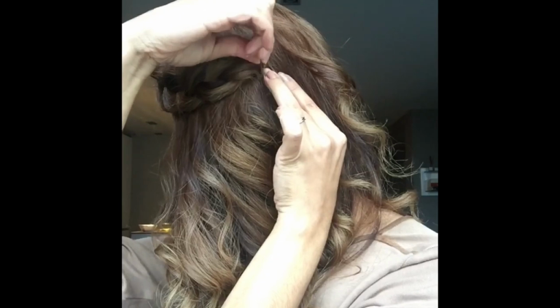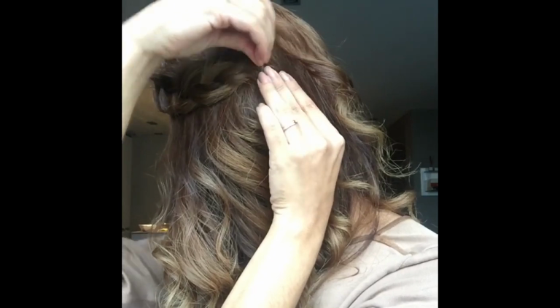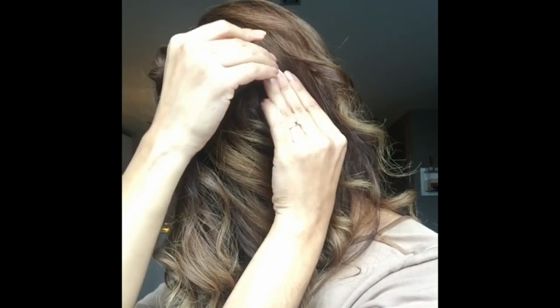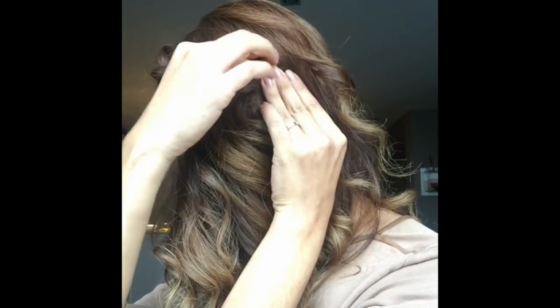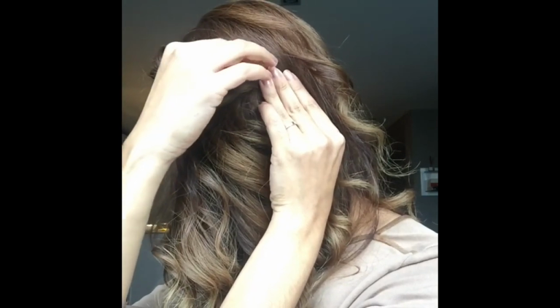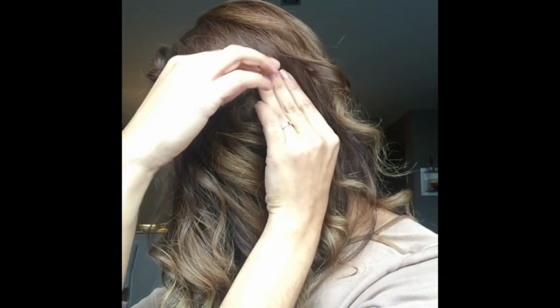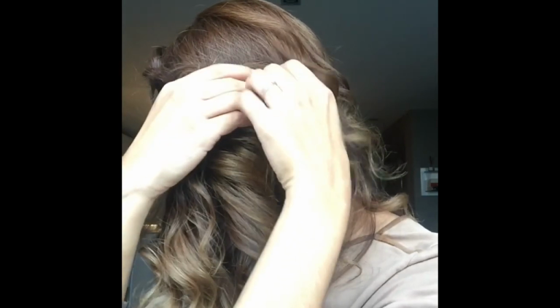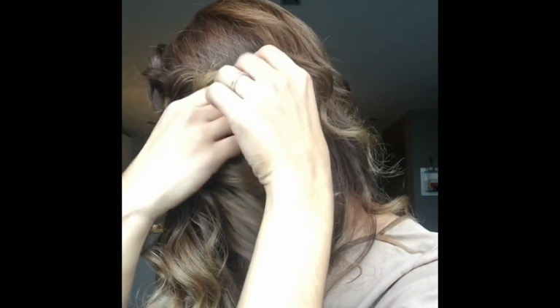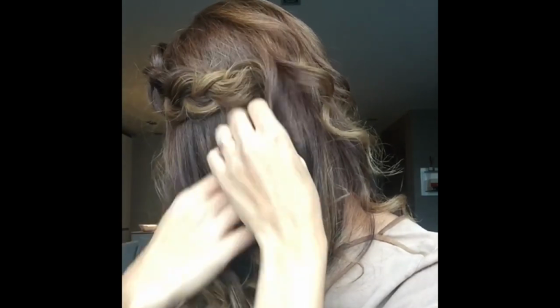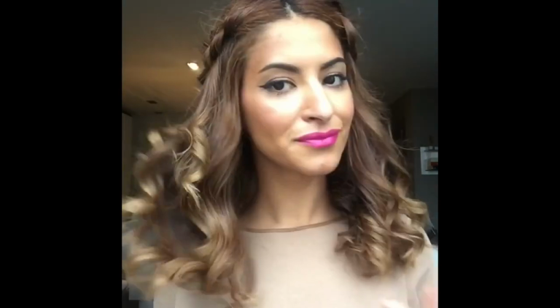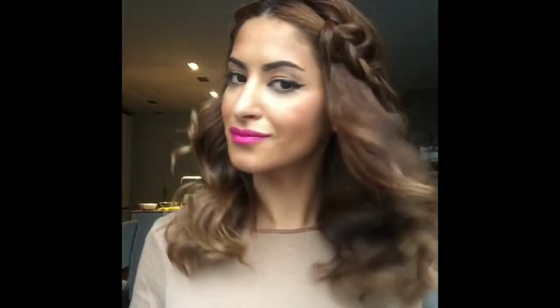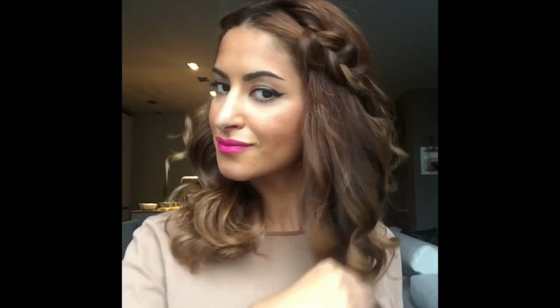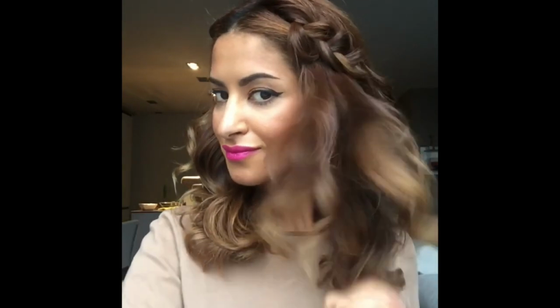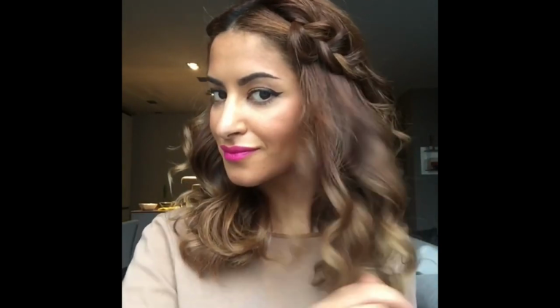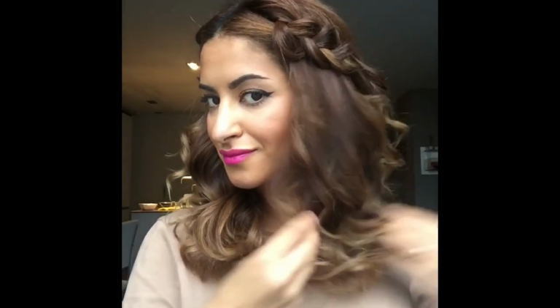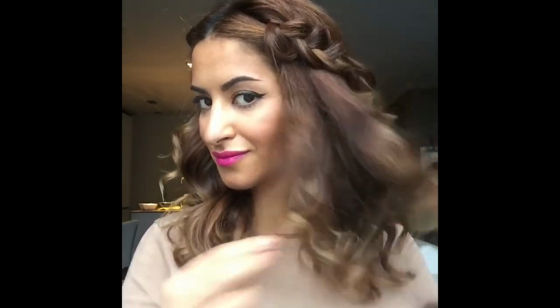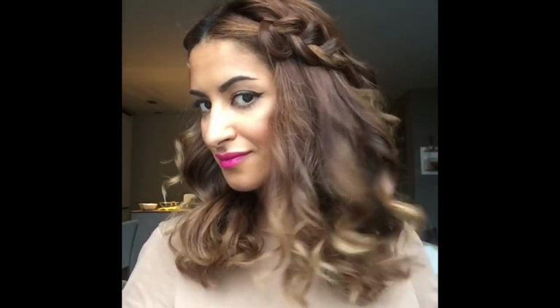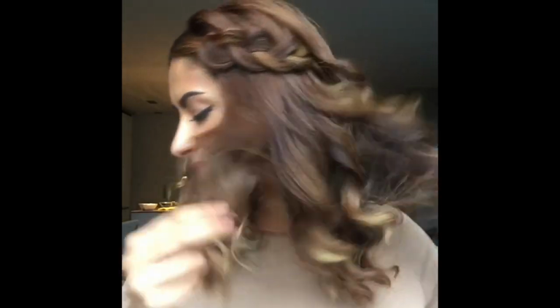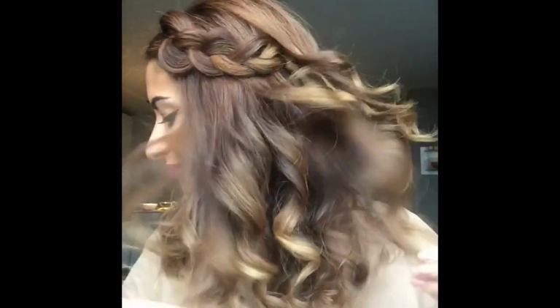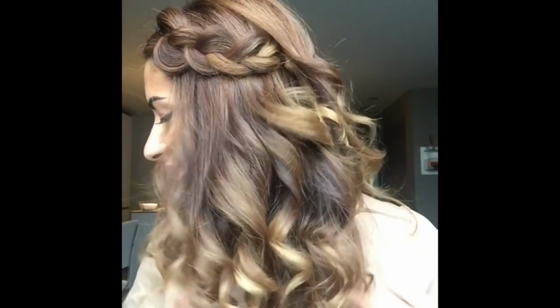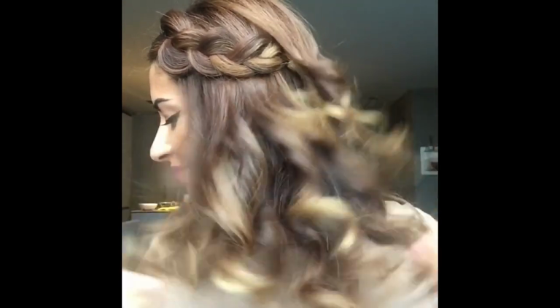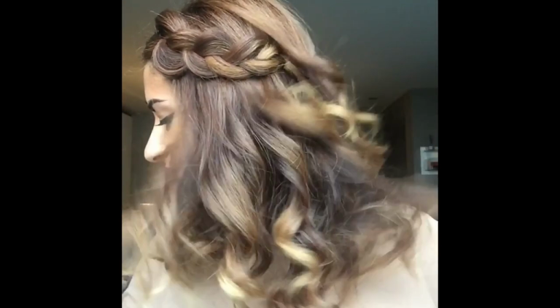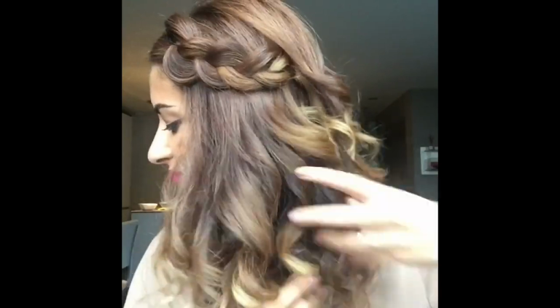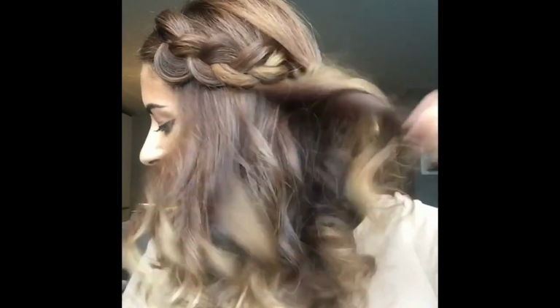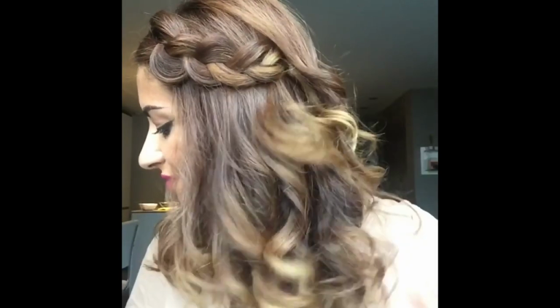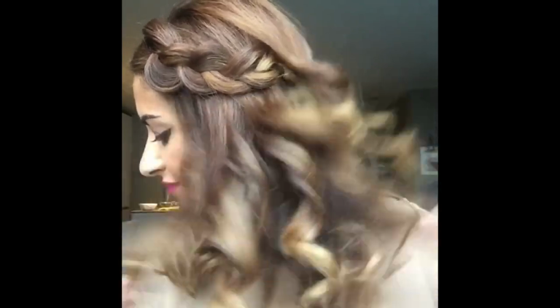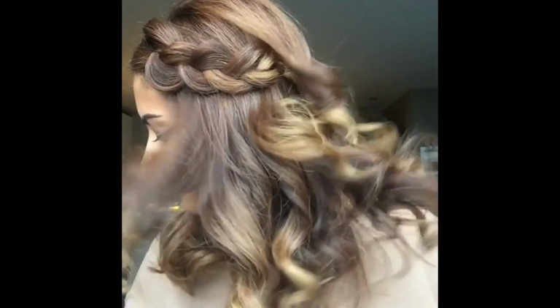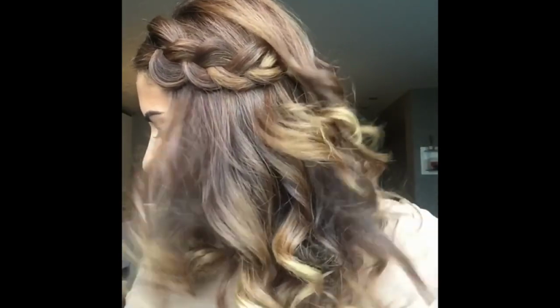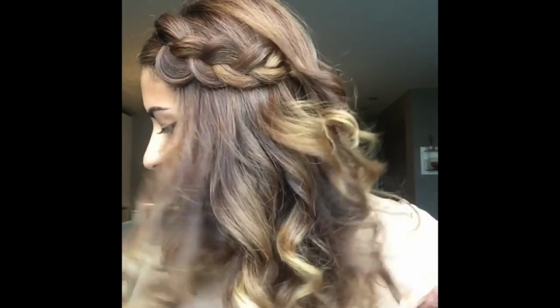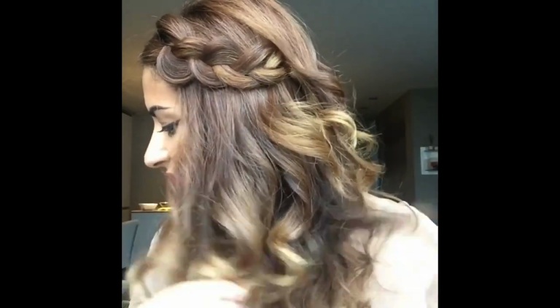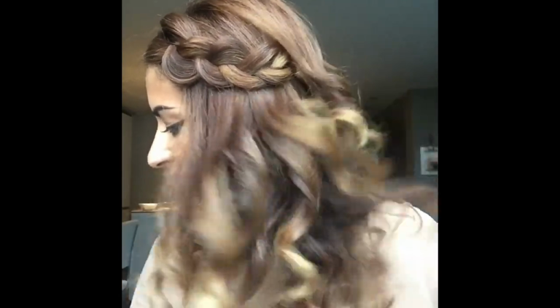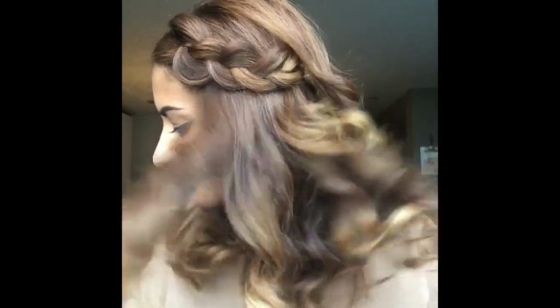Secure the end with a bobby pin and hide it under the hair. Moving on to the fun part, grab the ends and start shaking the hair. With this you'll create a bigger, softer and more natural look.